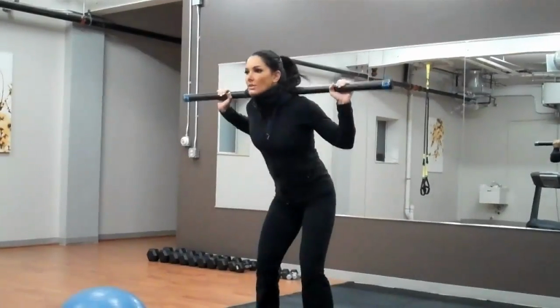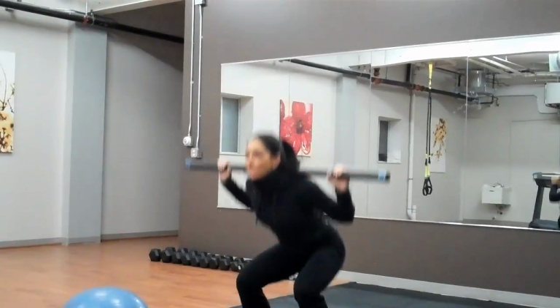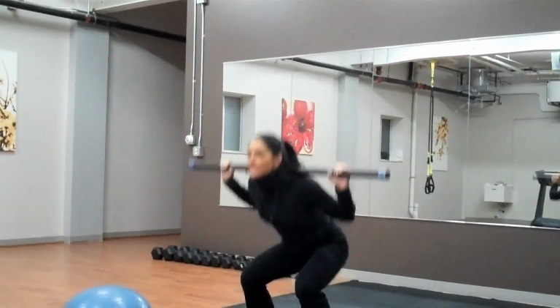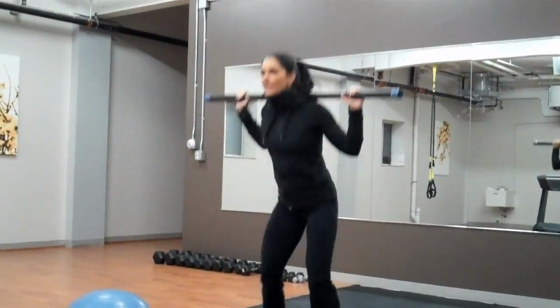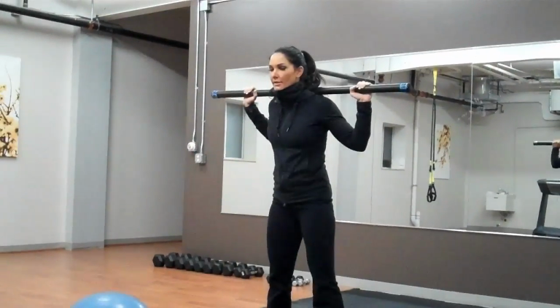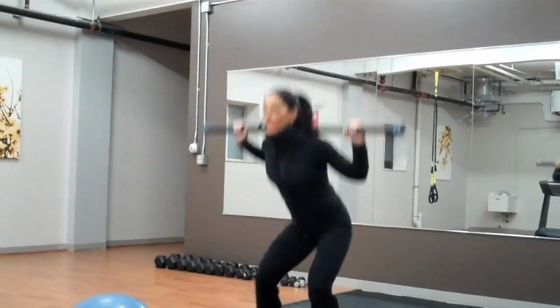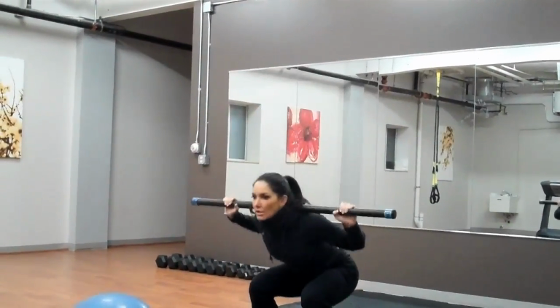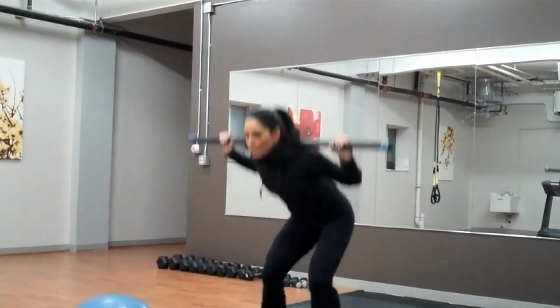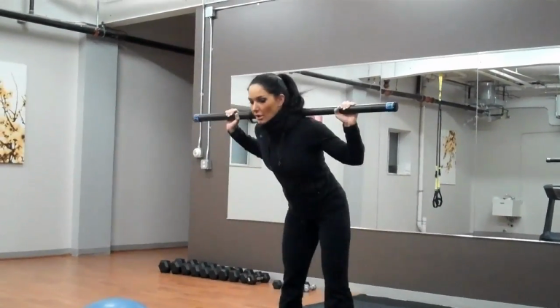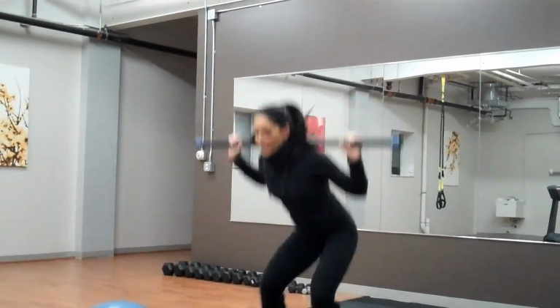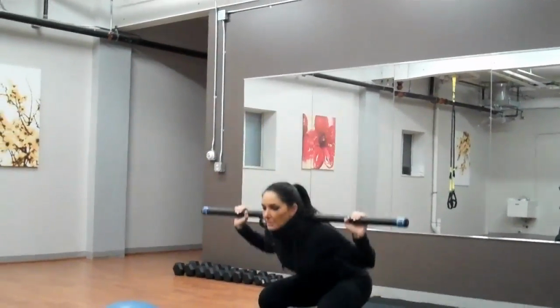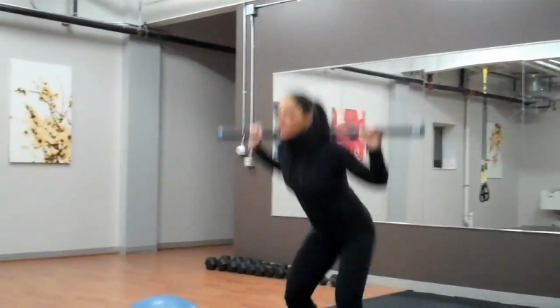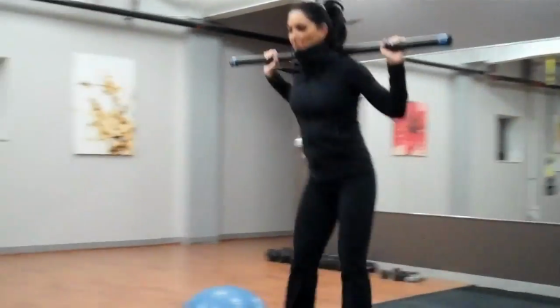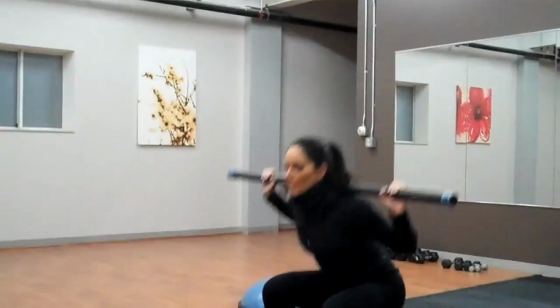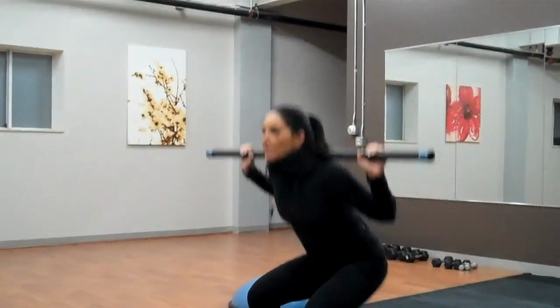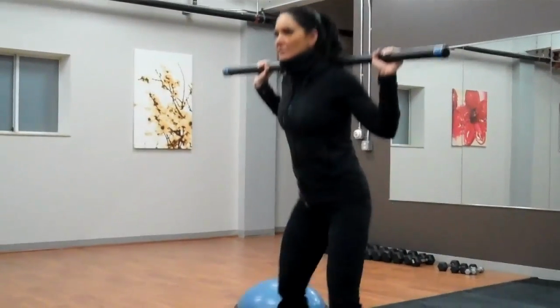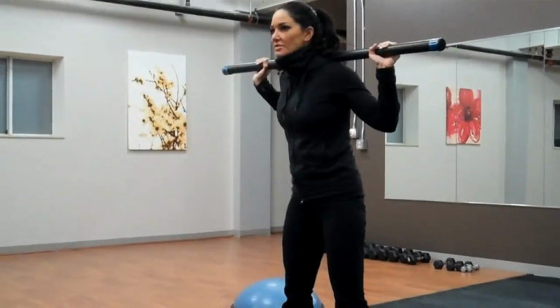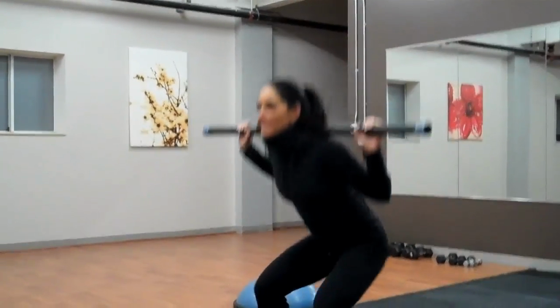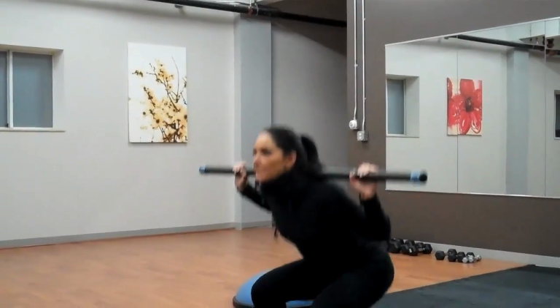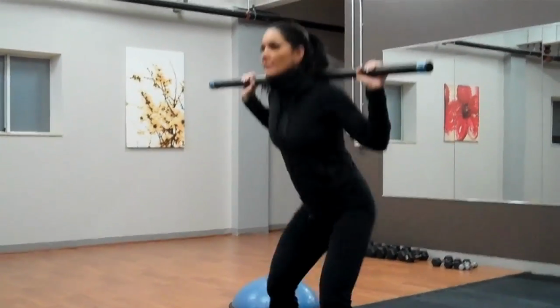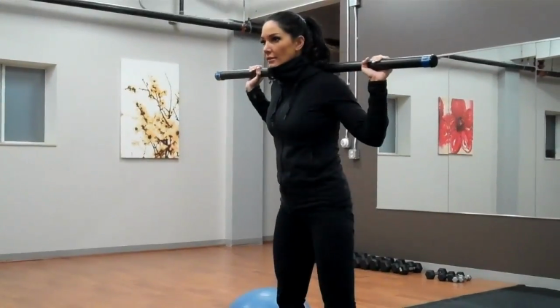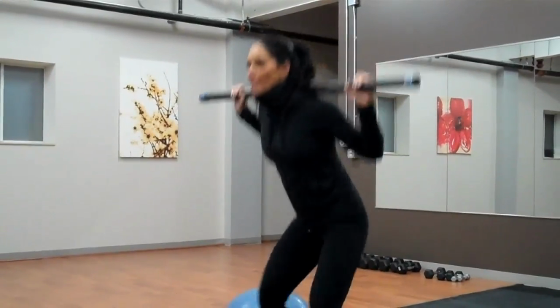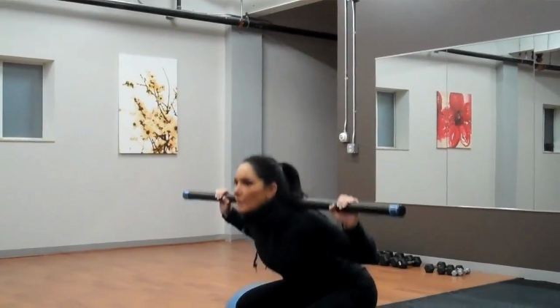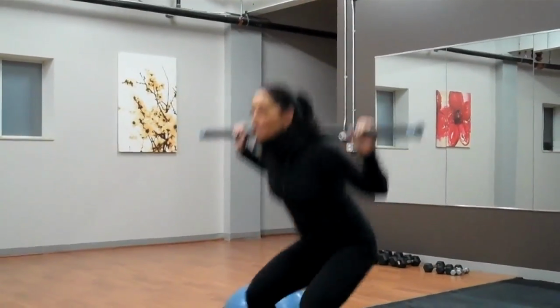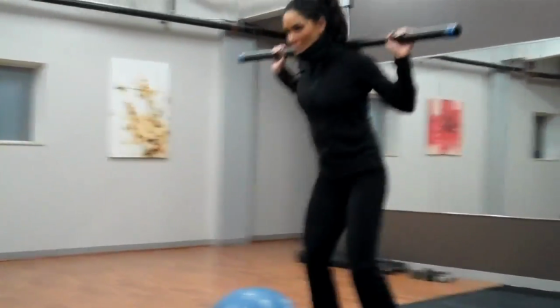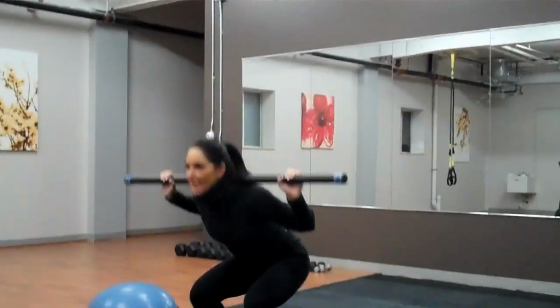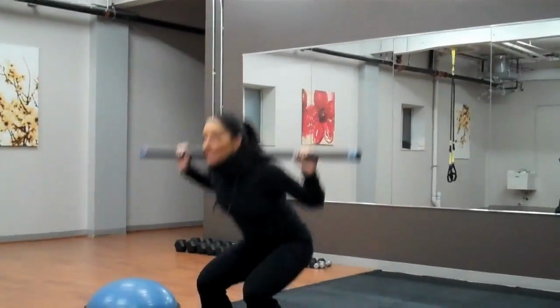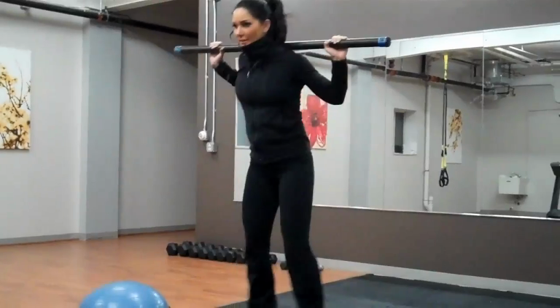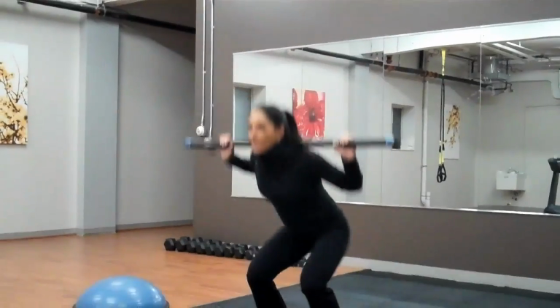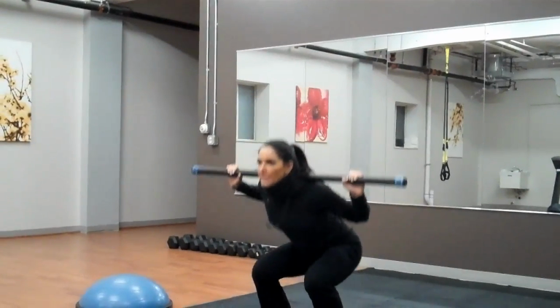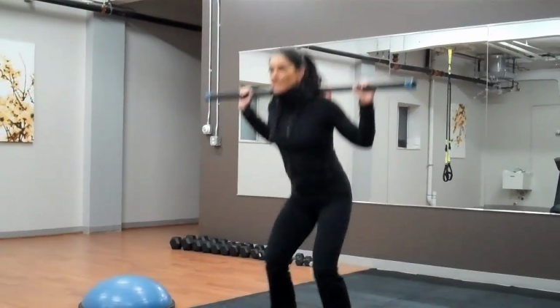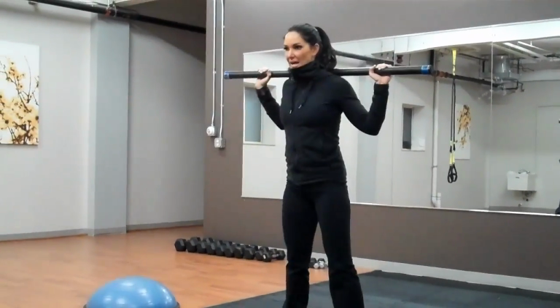Two squats. One forward. Two squats. Two hops back. Two squats.